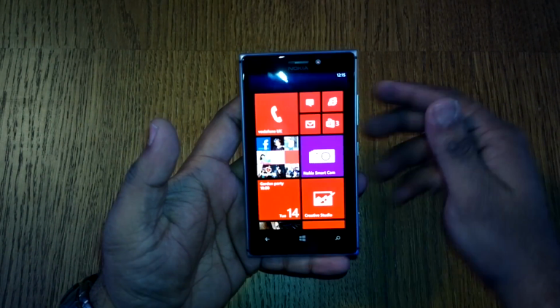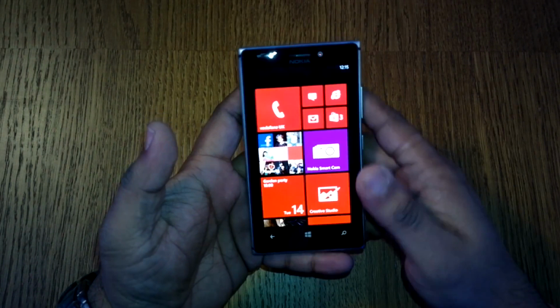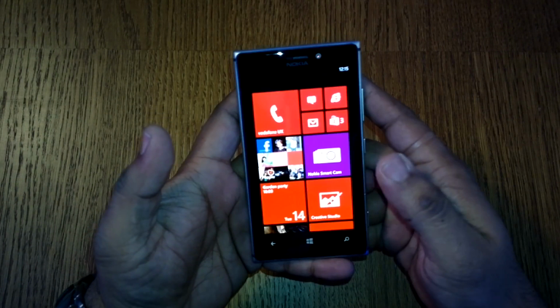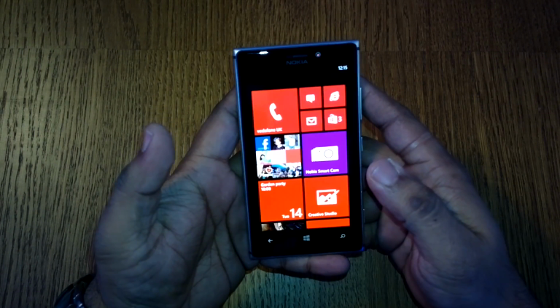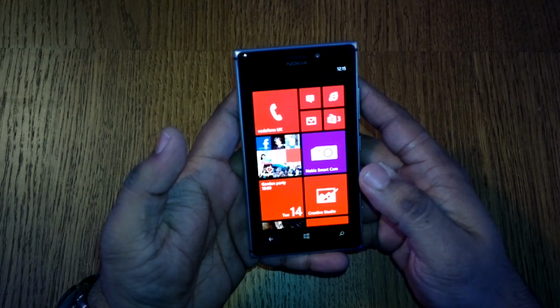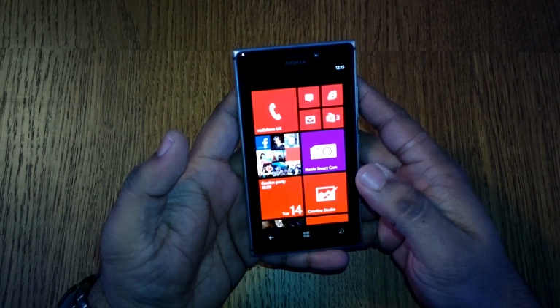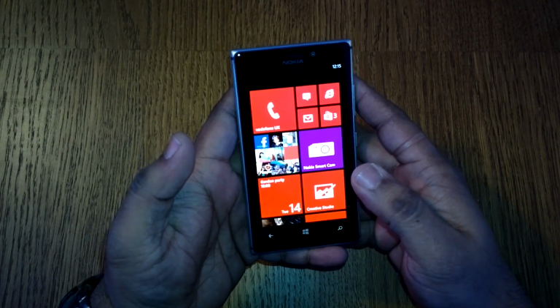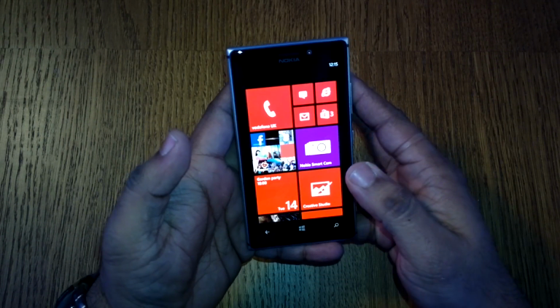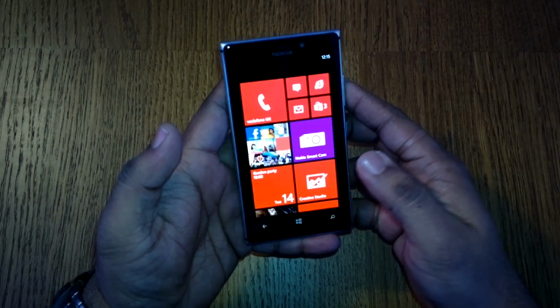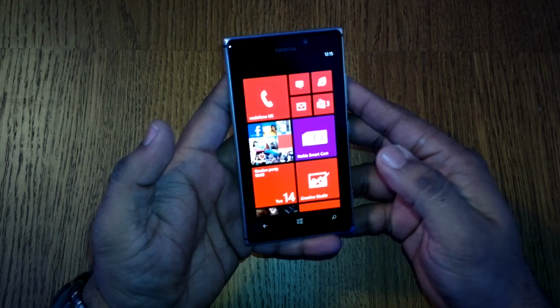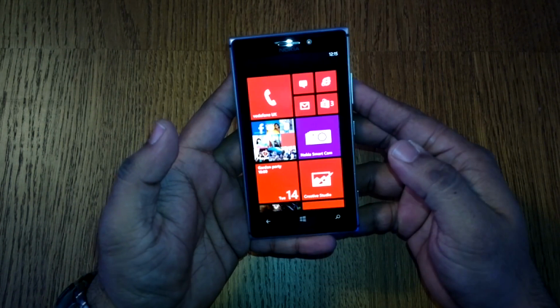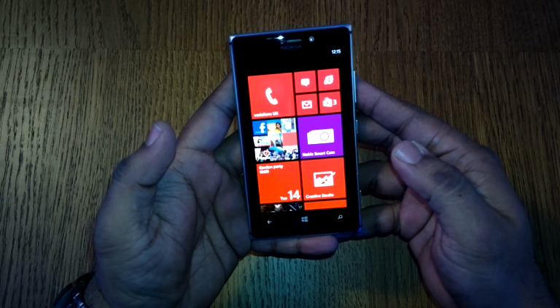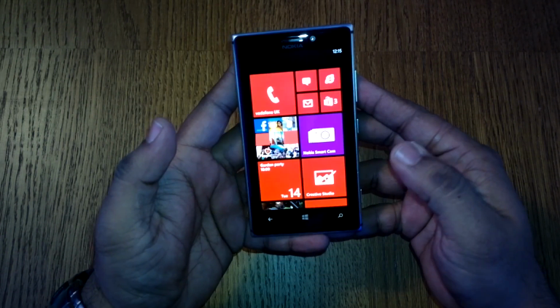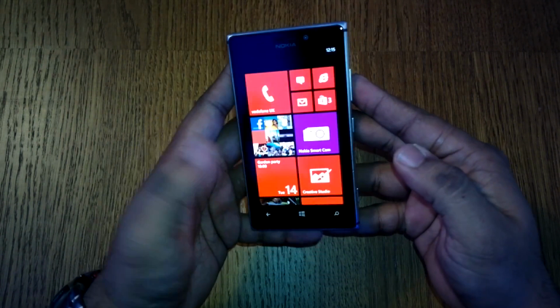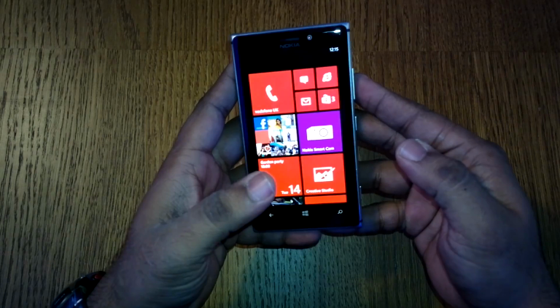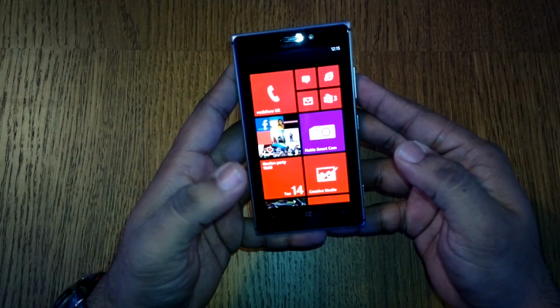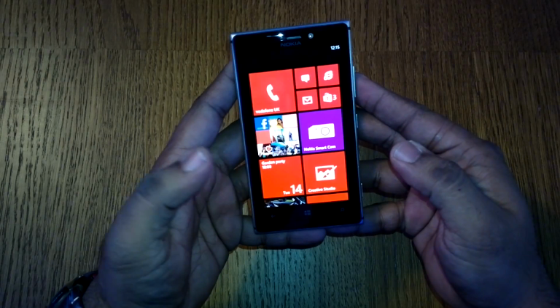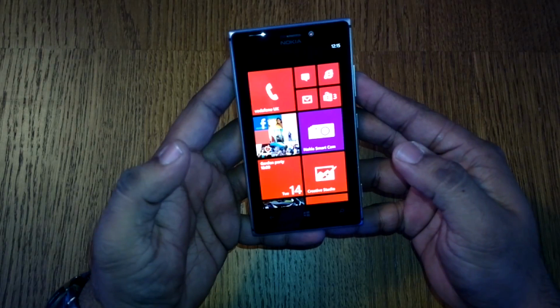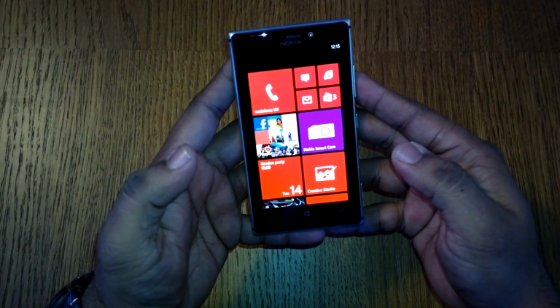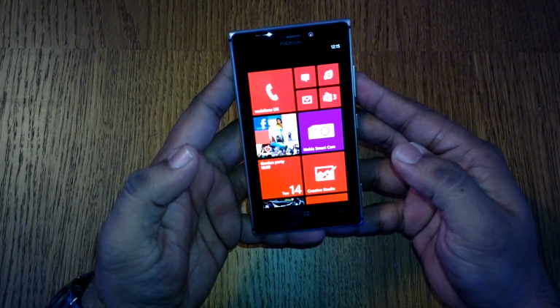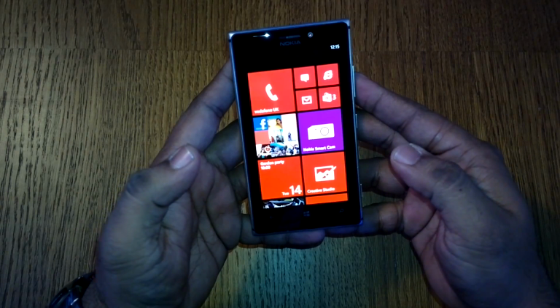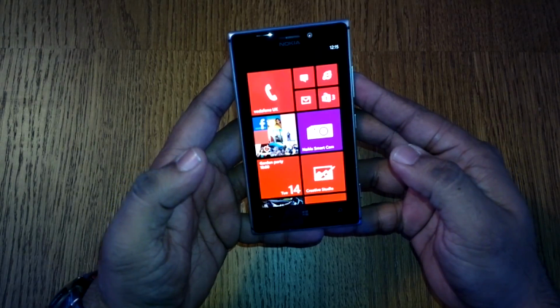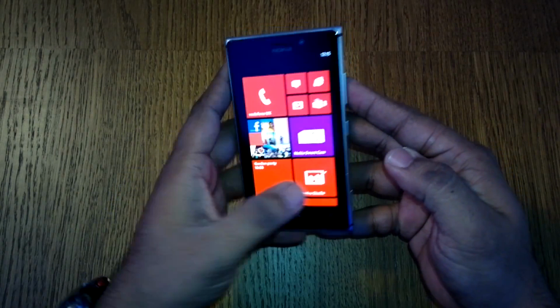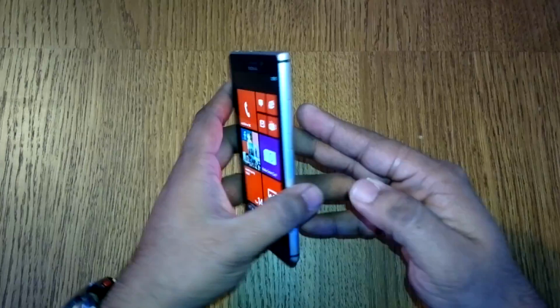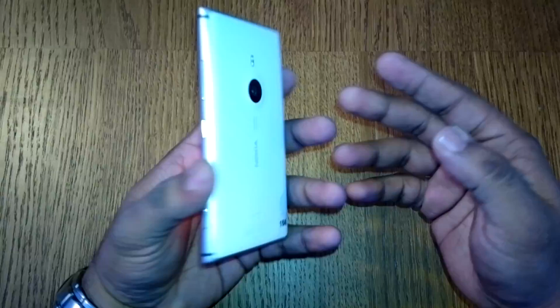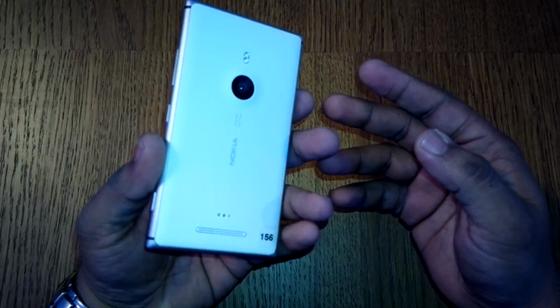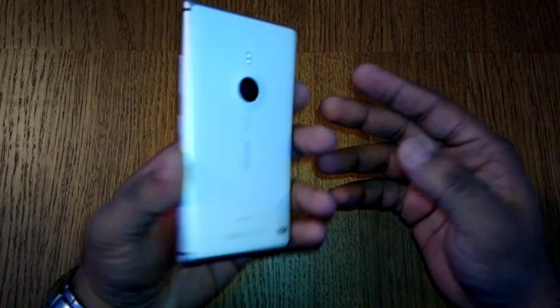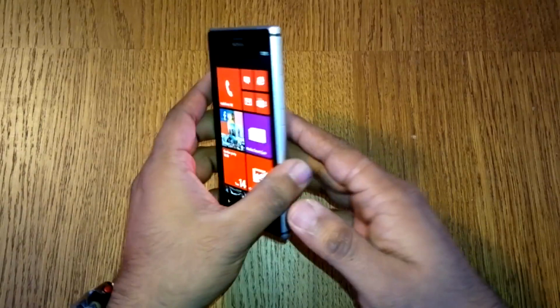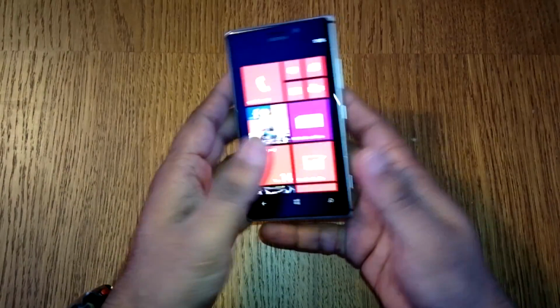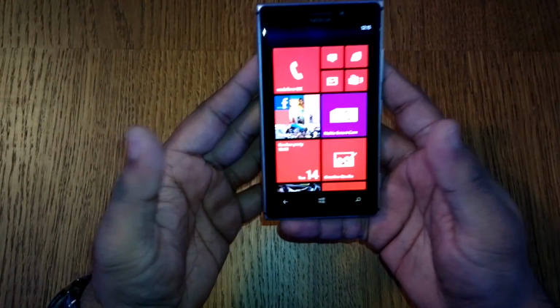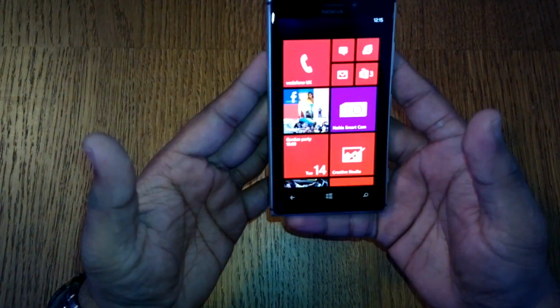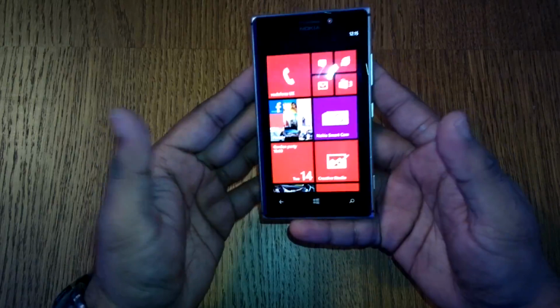Hey guys, this is Ashish for WPXbox, and this is the Lumia 925 which was just announced at the Nokia UK event, and this is what the phone looks like.